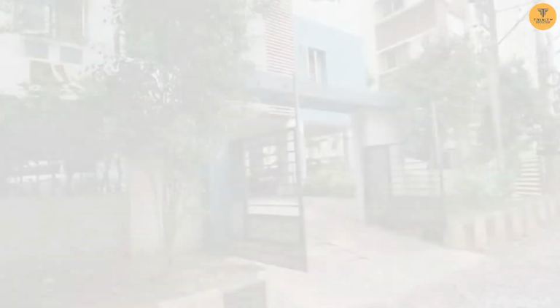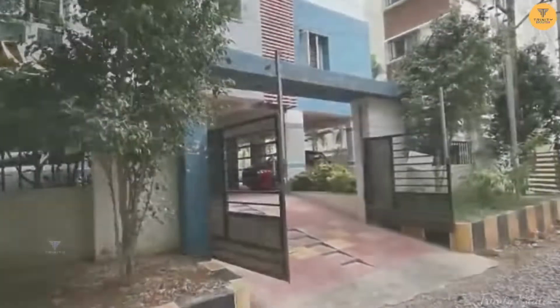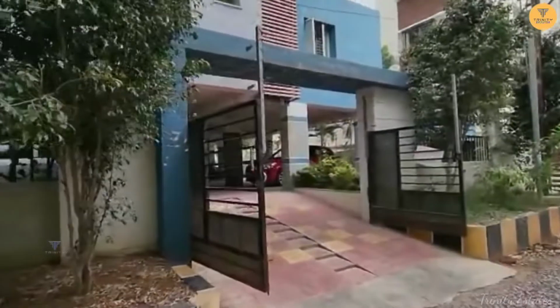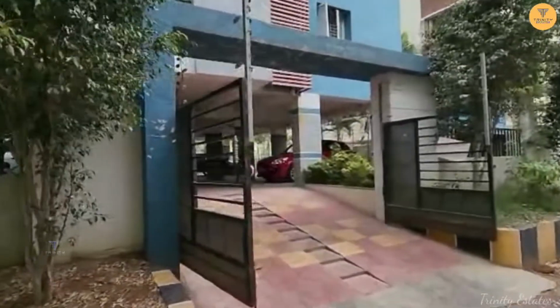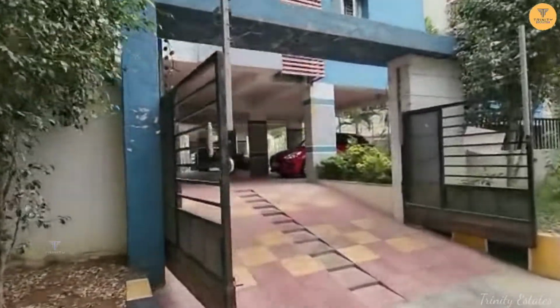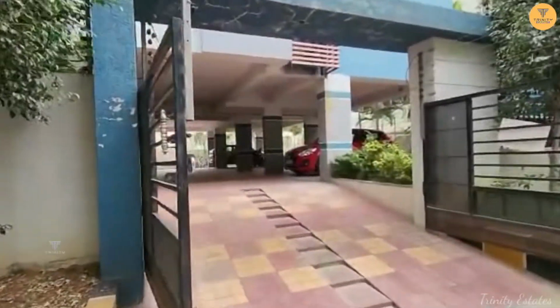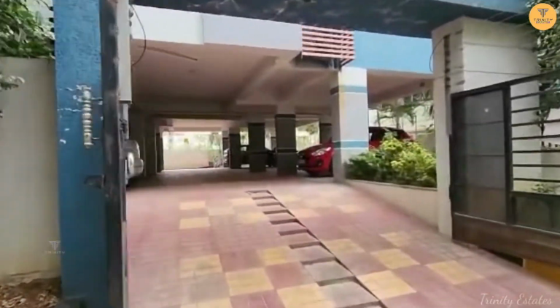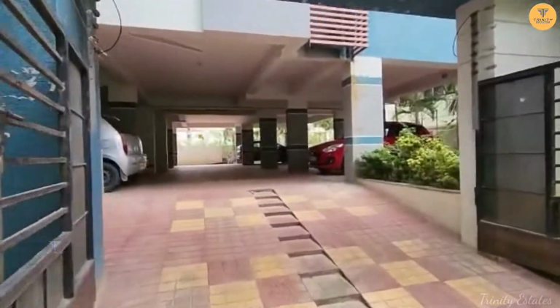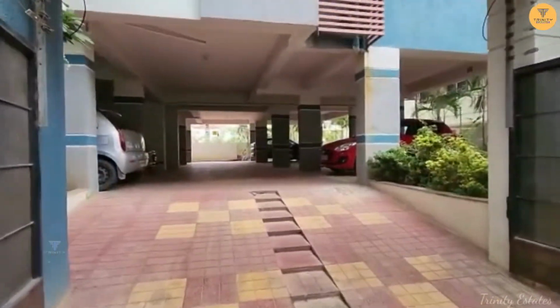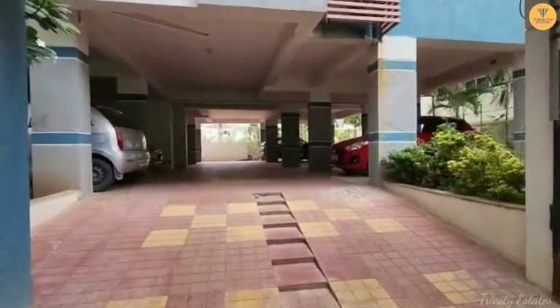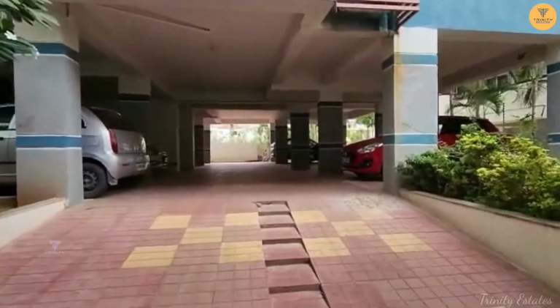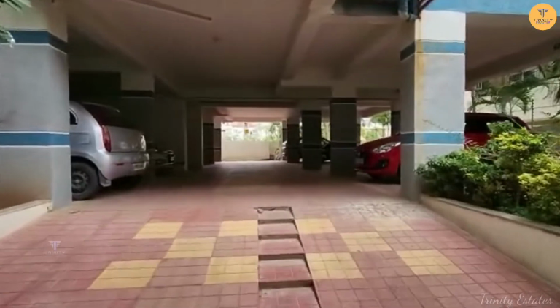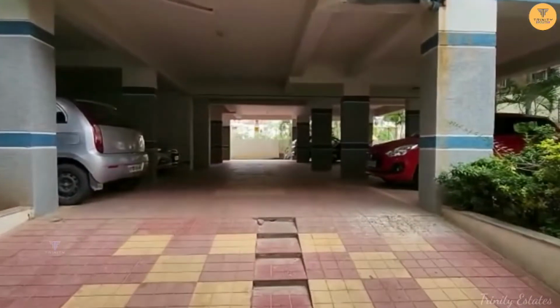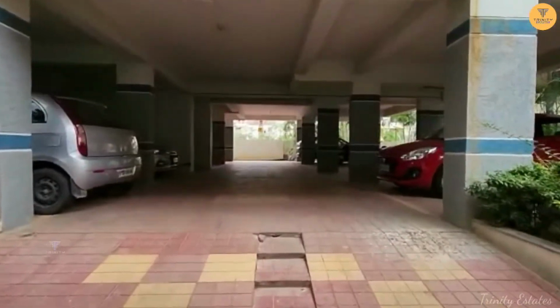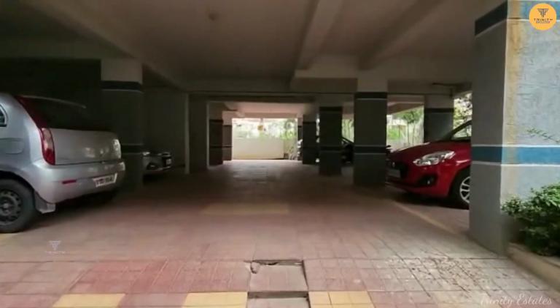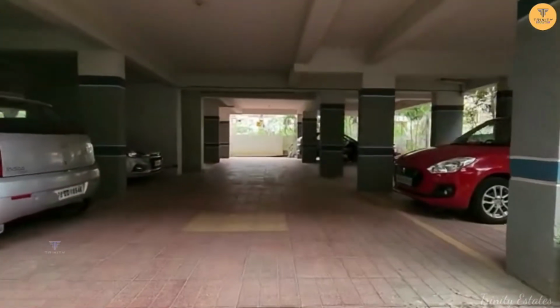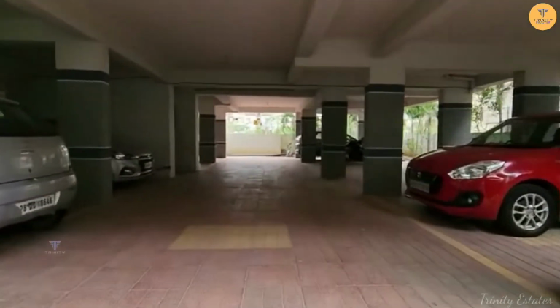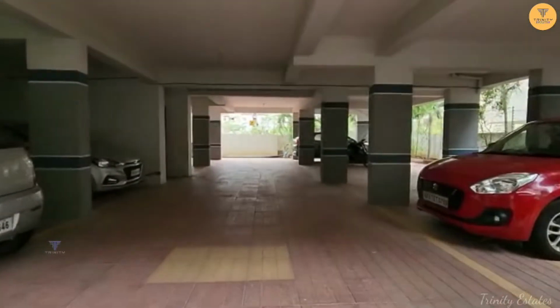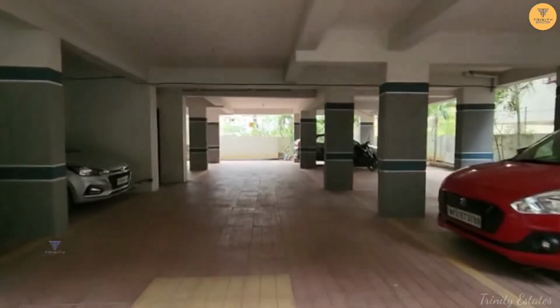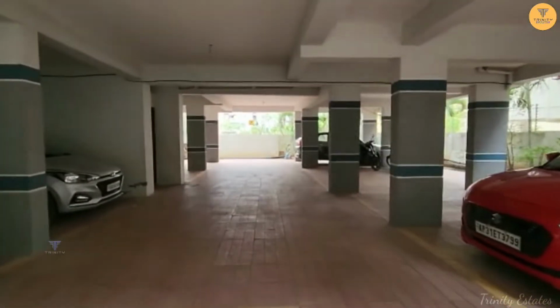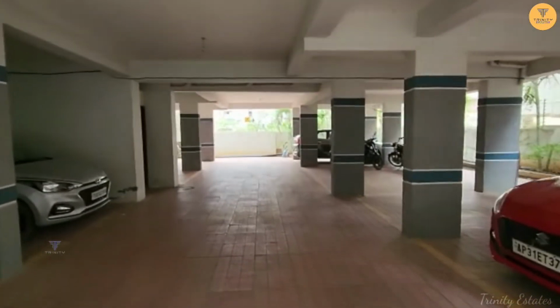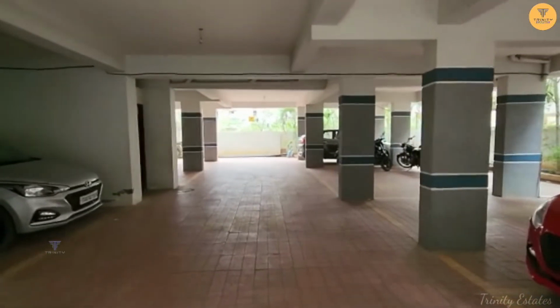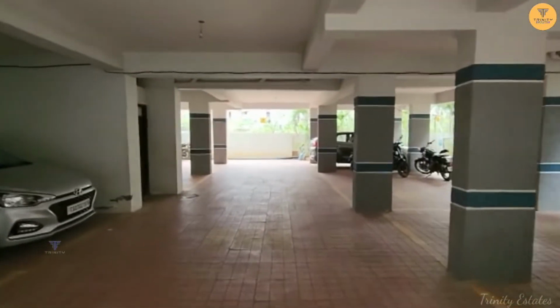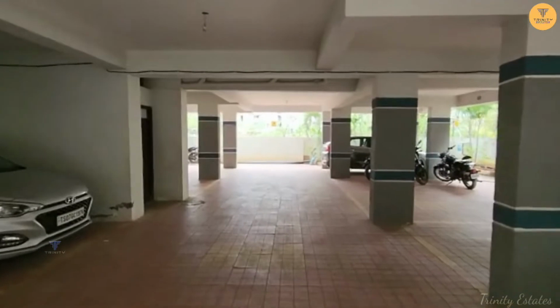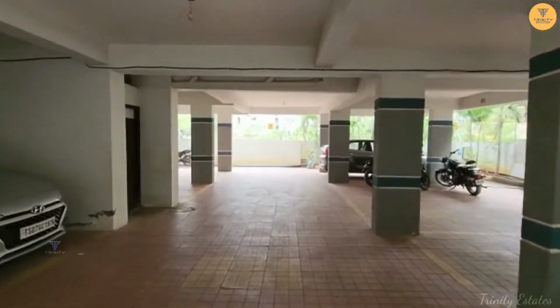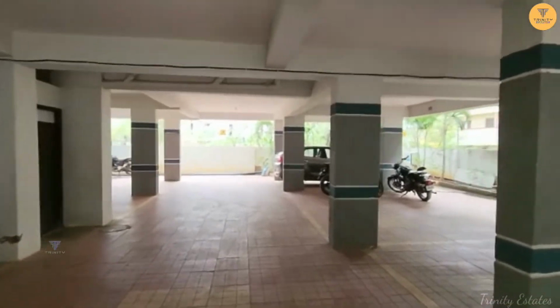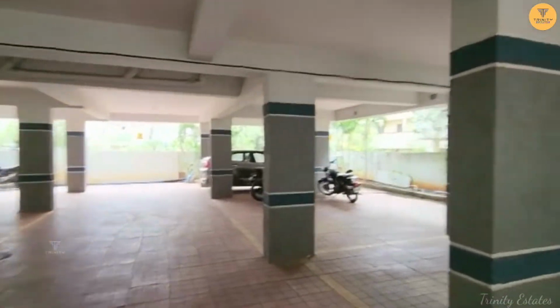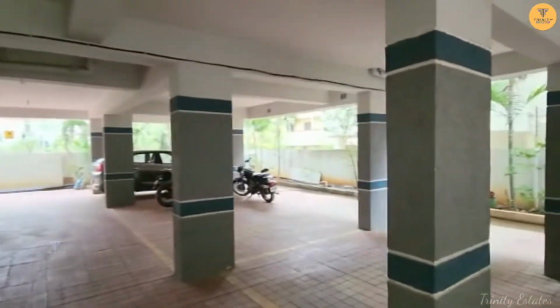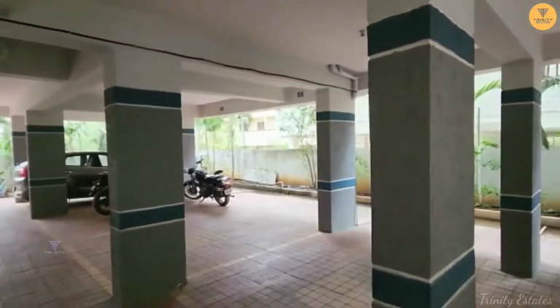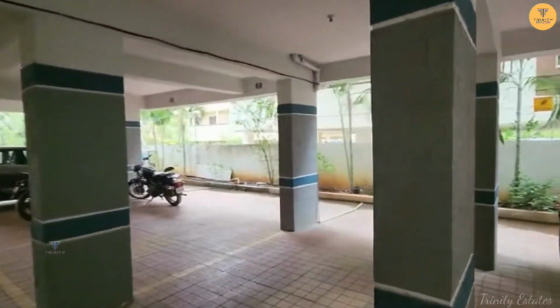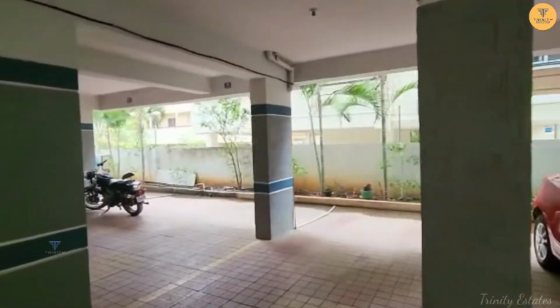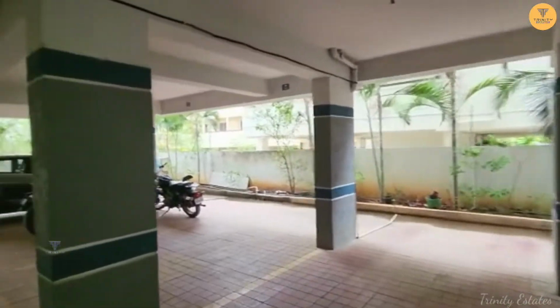Hello Viewers, Welcome to Trinity Estates. Today we are going to go to Alkapoo Town. This is an uproar flat and complete parking is available.